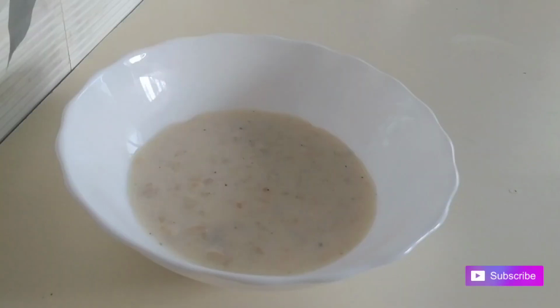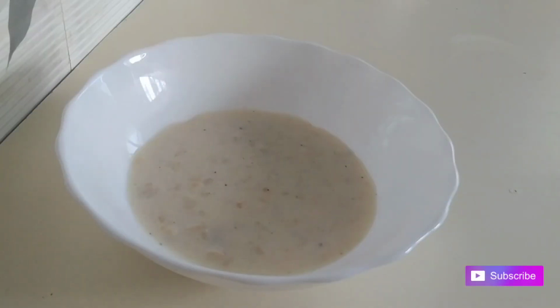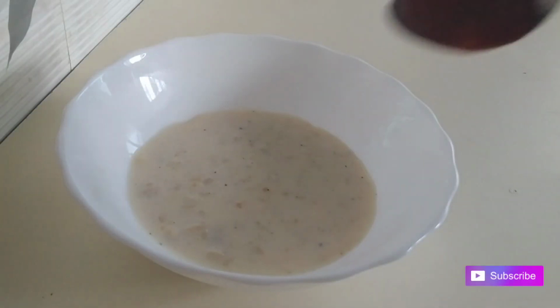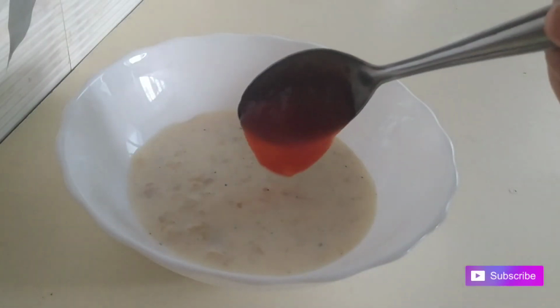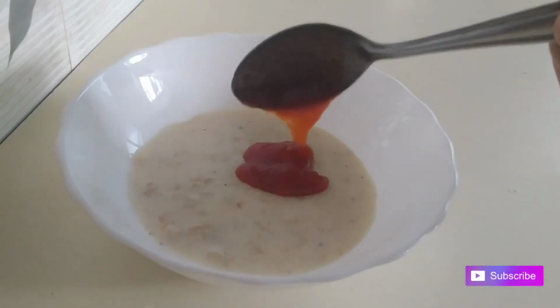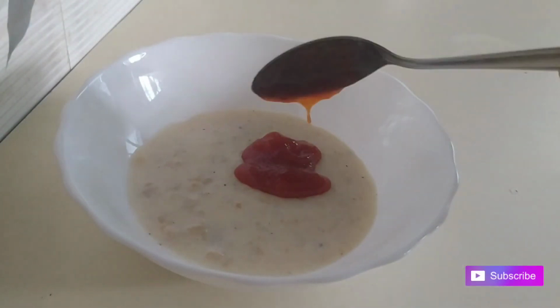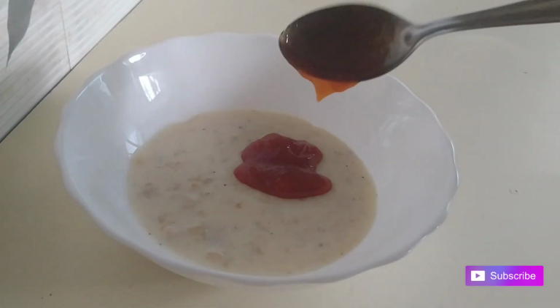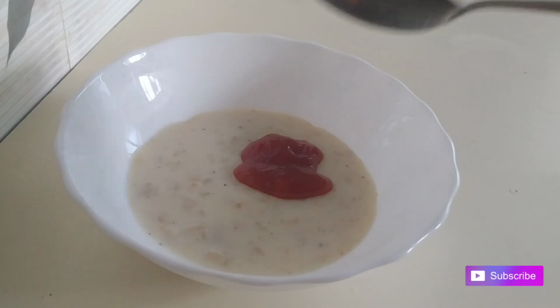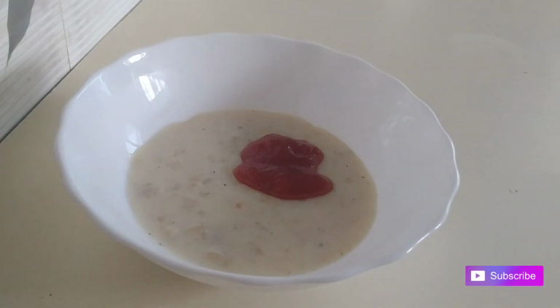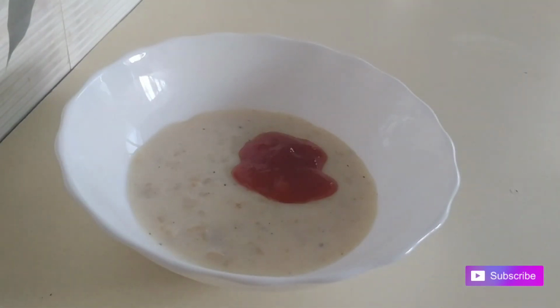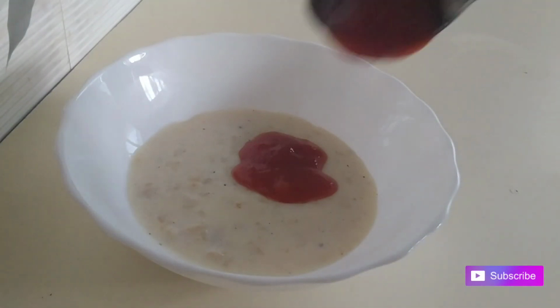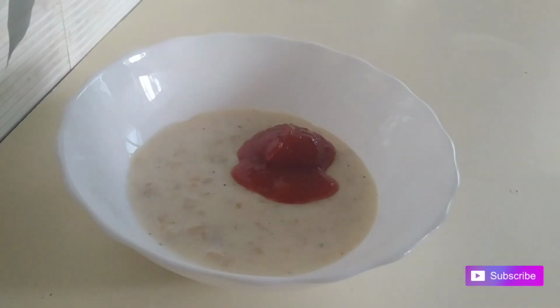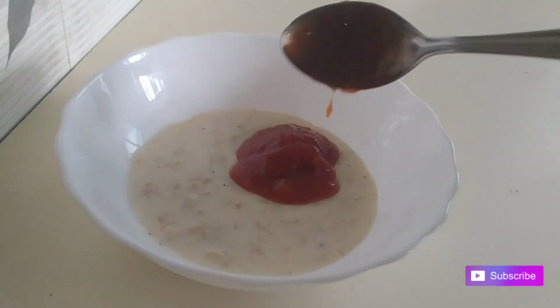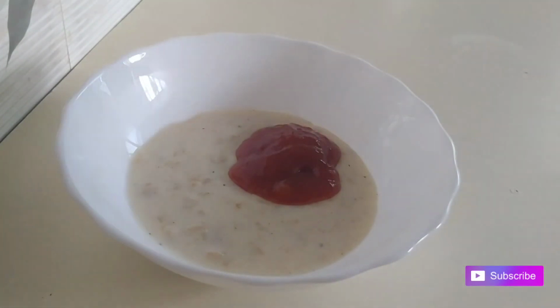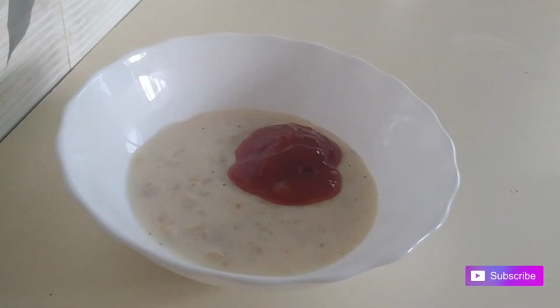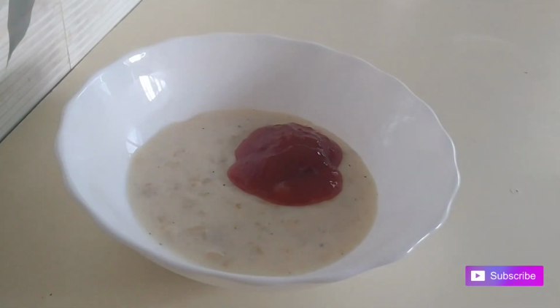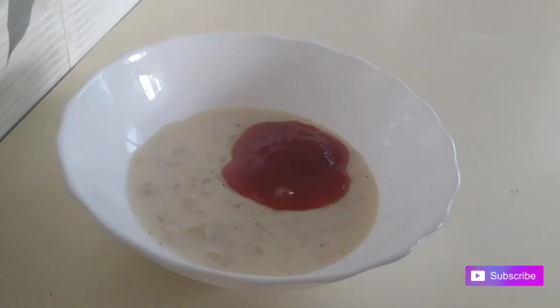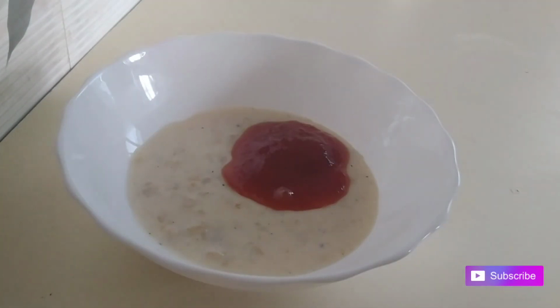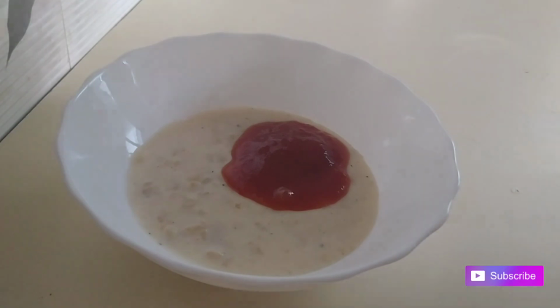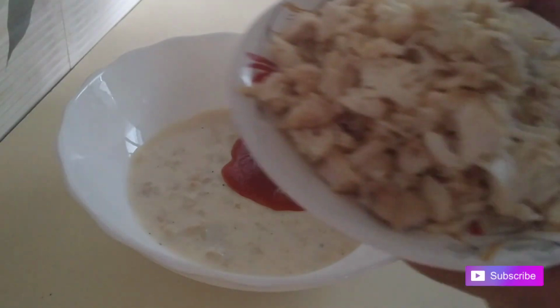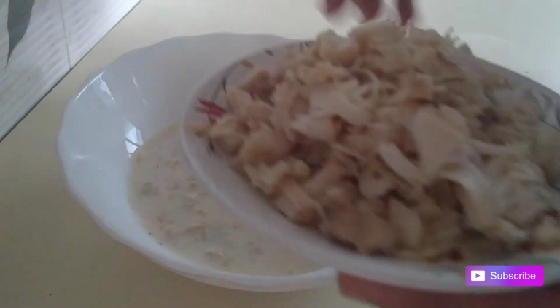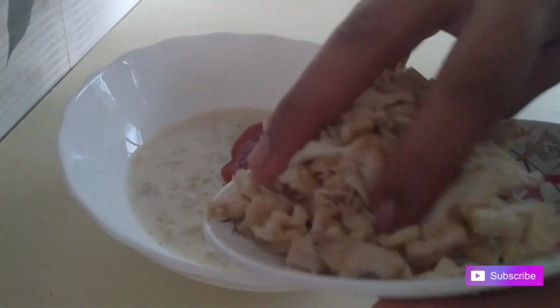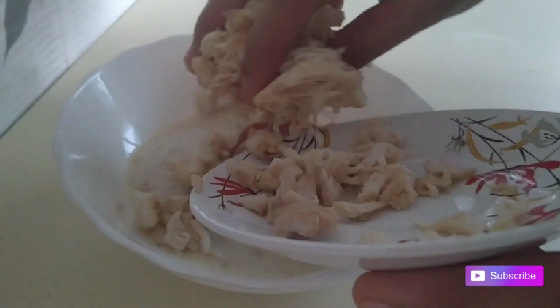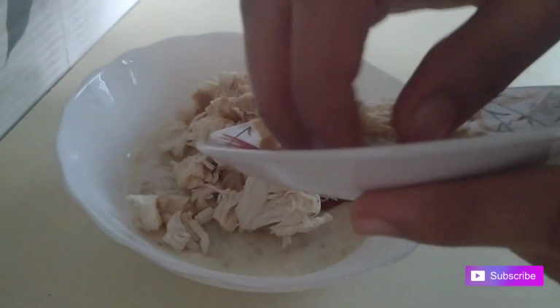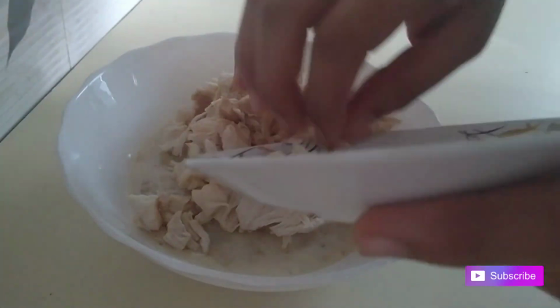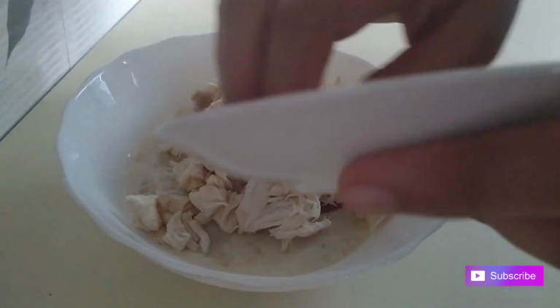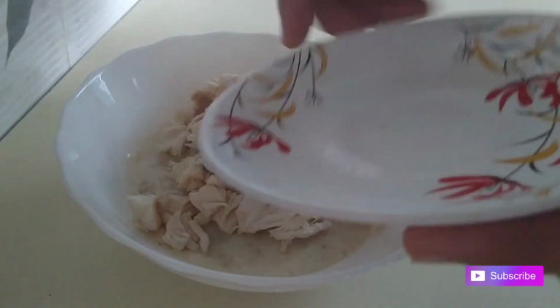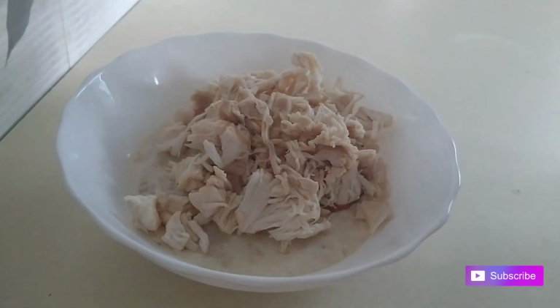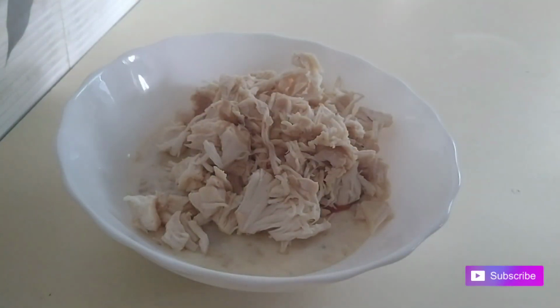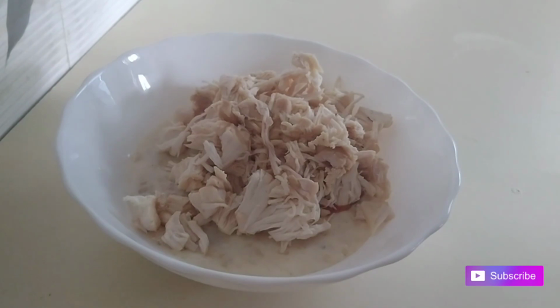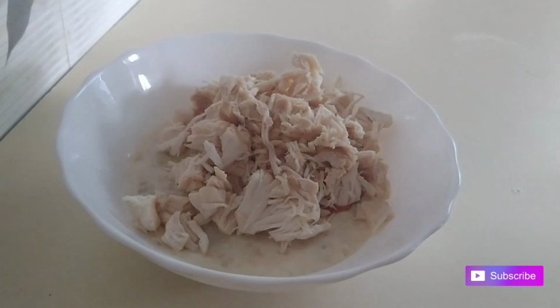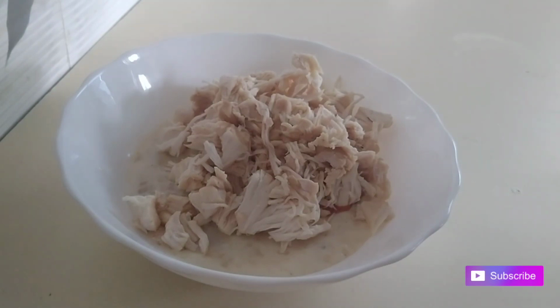We add 5 tbsp mayonnaise and 2 tsp tomato sauce. We add chicken. And we add medium-sized onion.